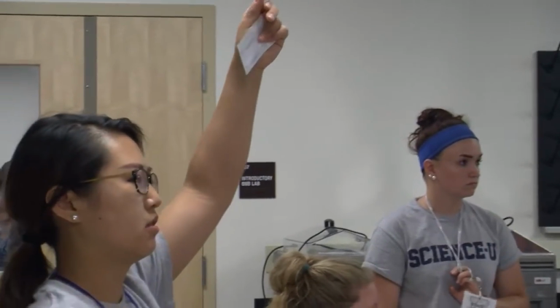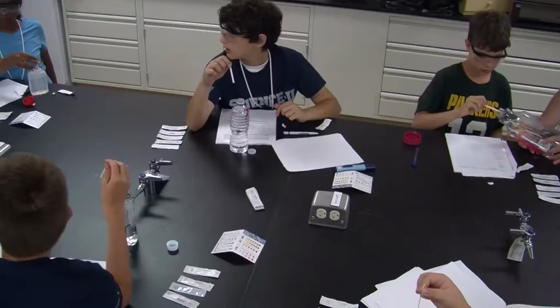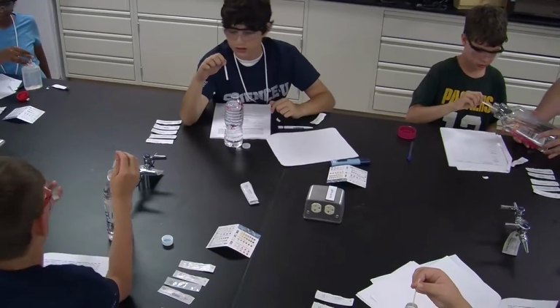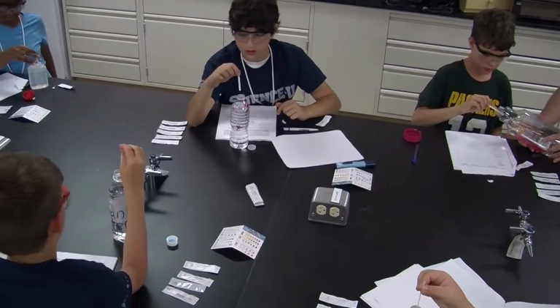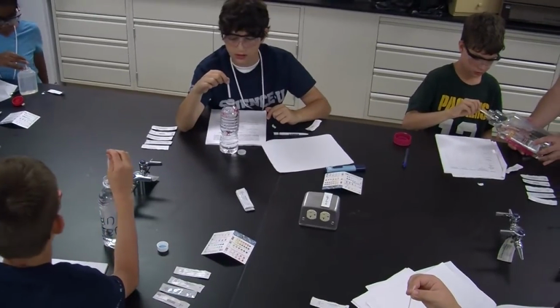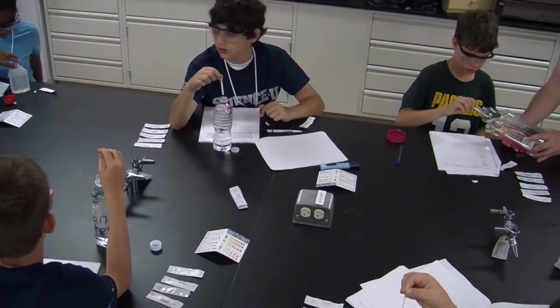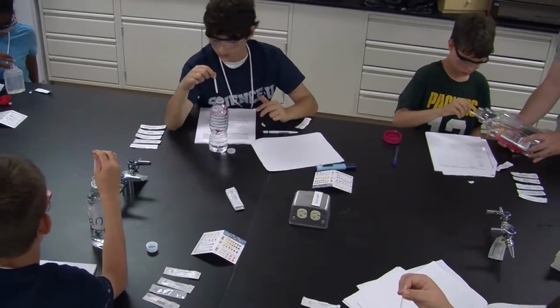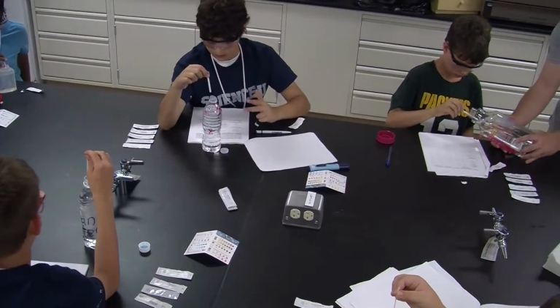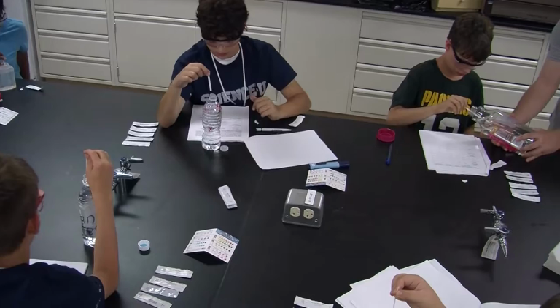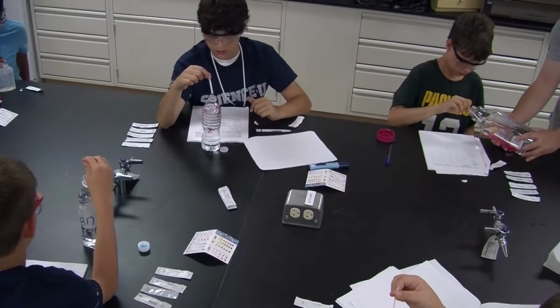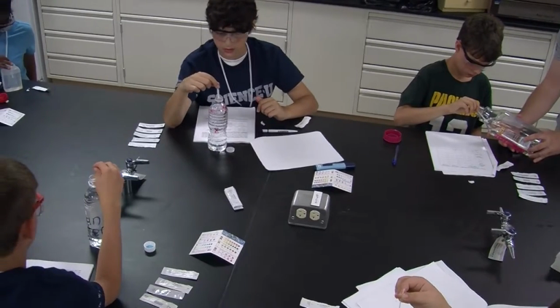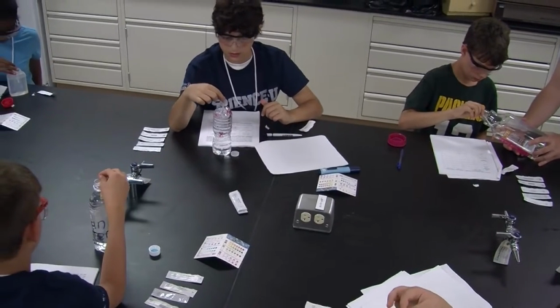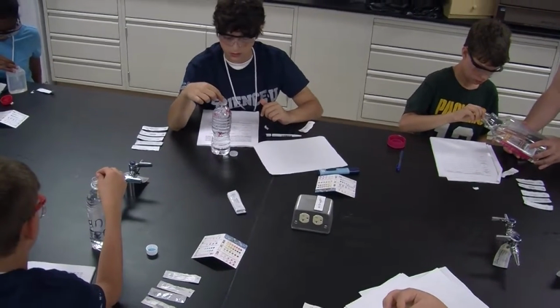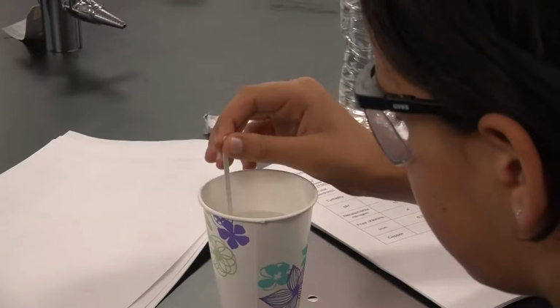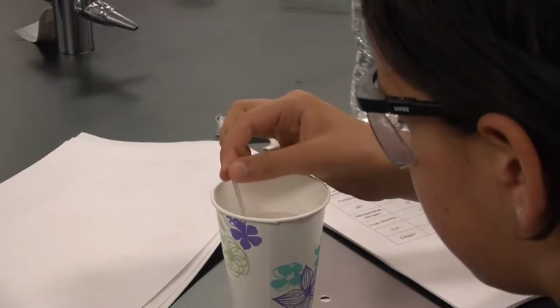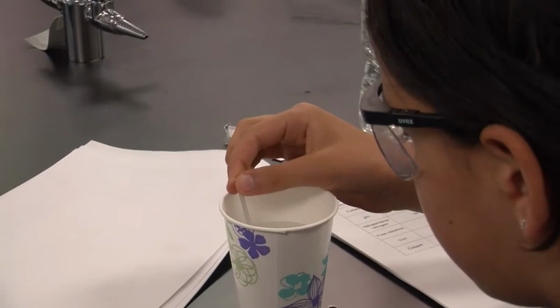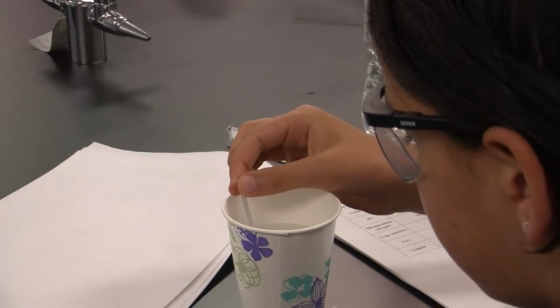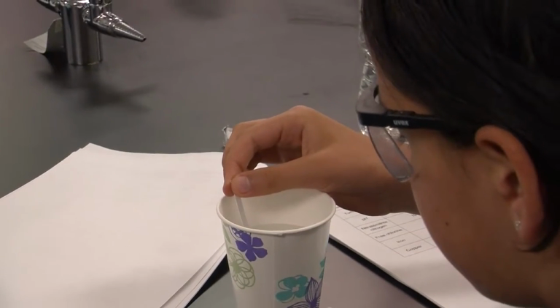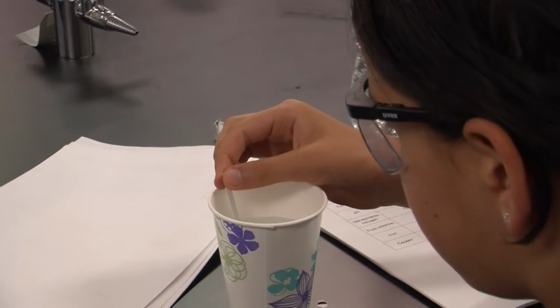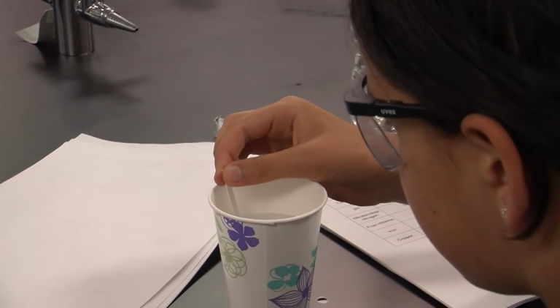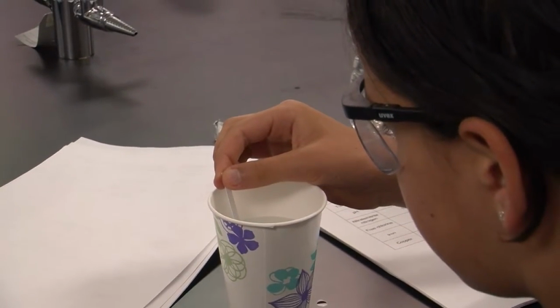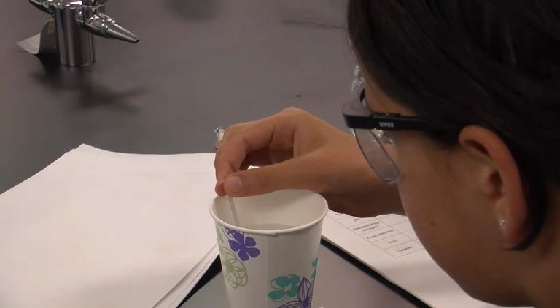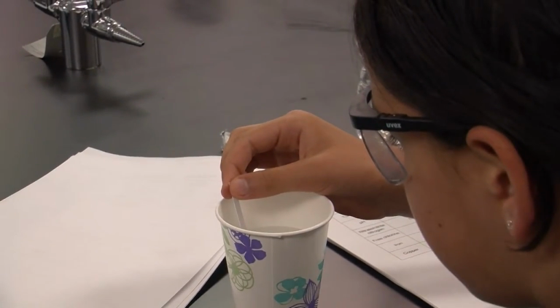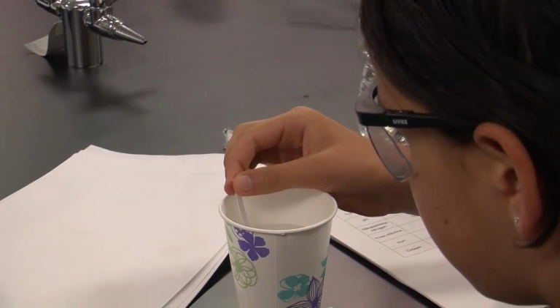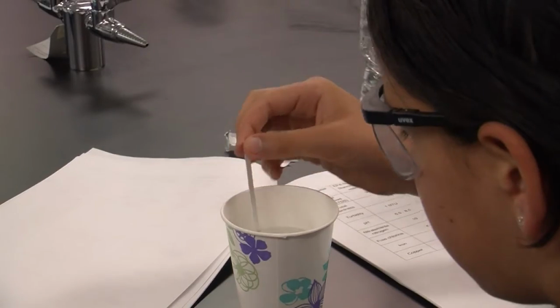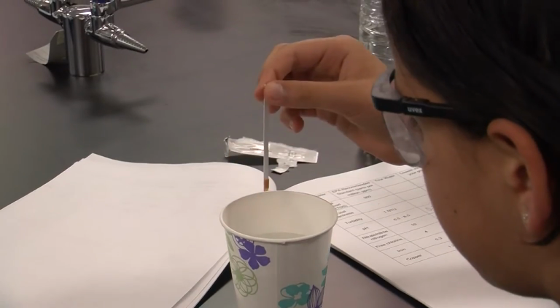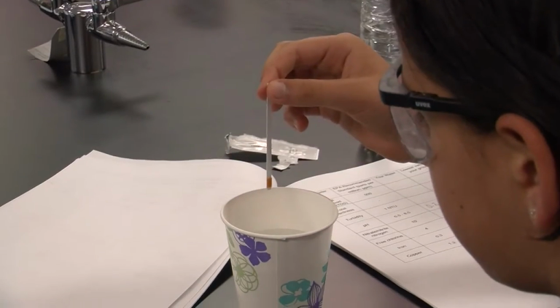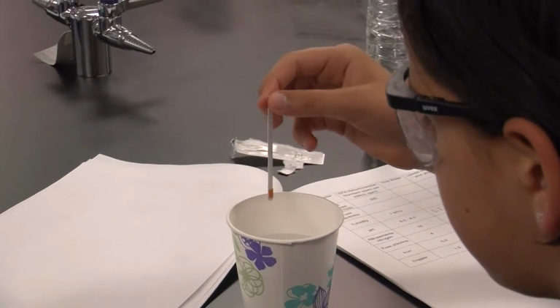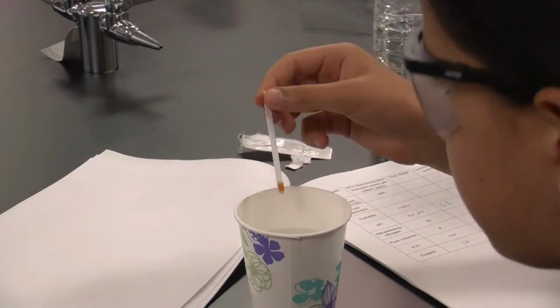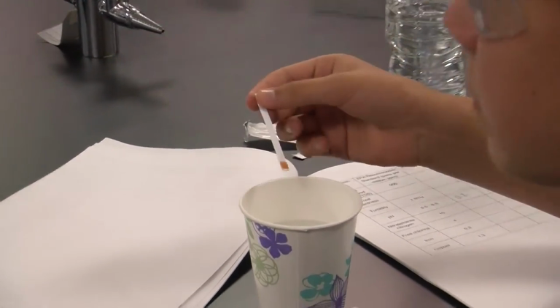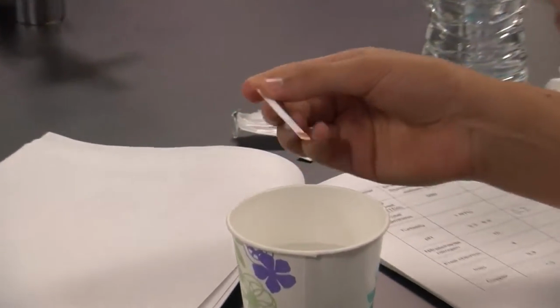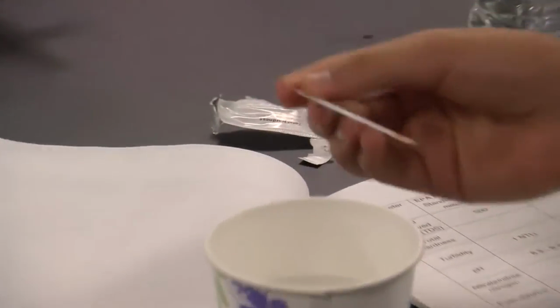One, two, three, dip, and out. And now we're in 60 seconds.